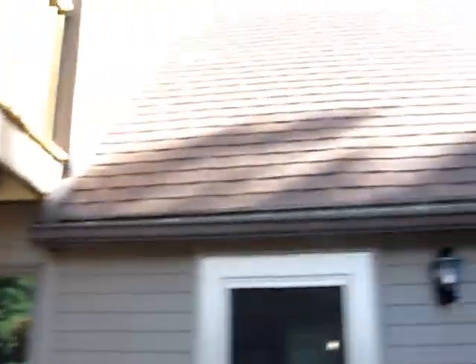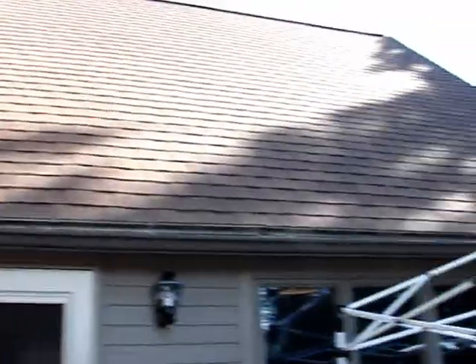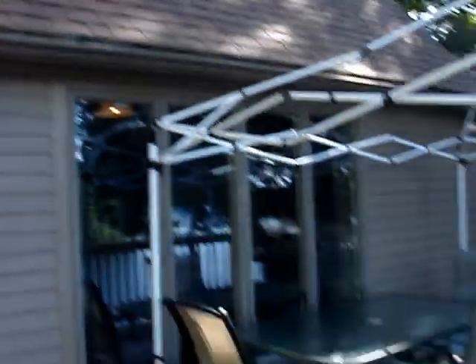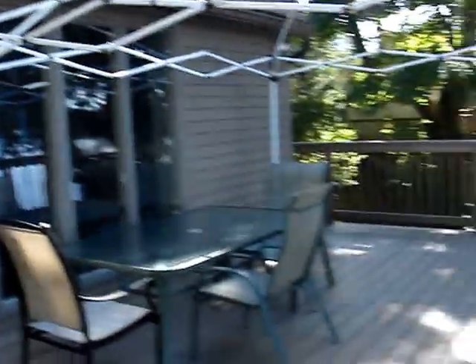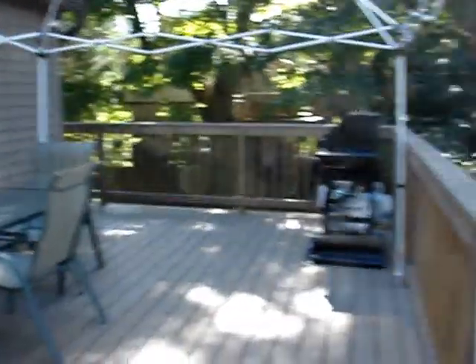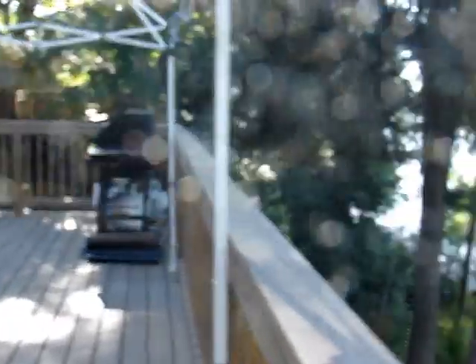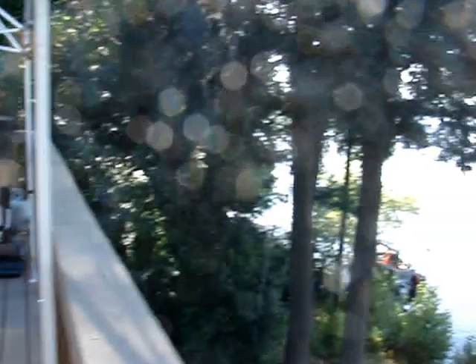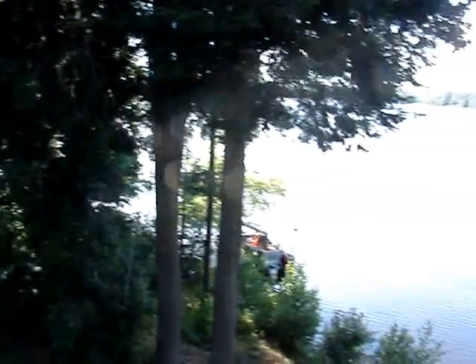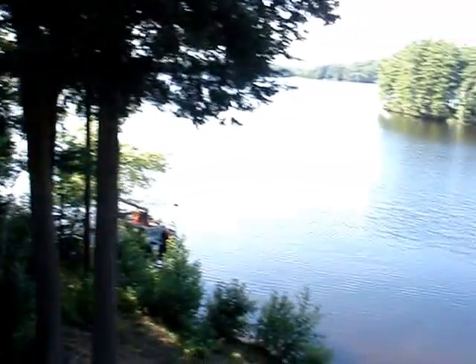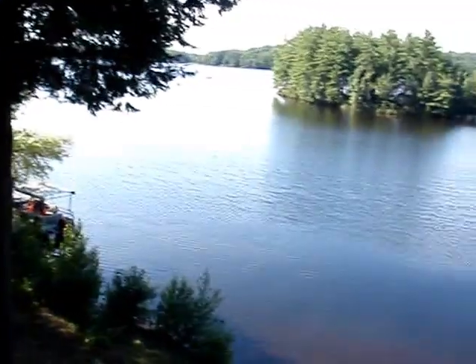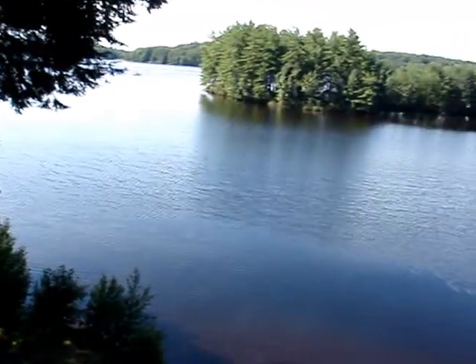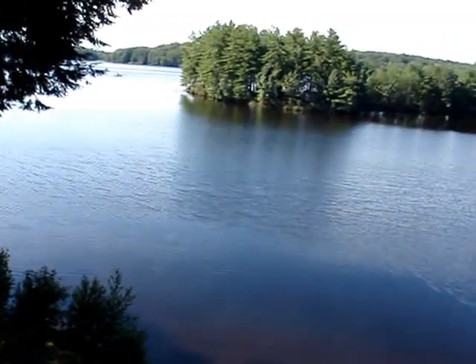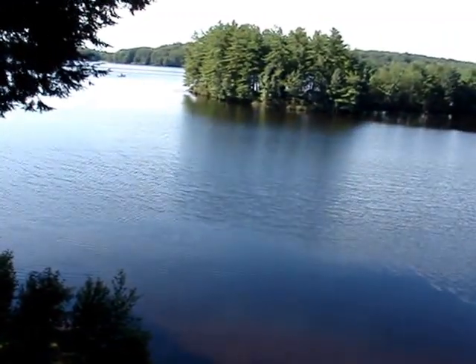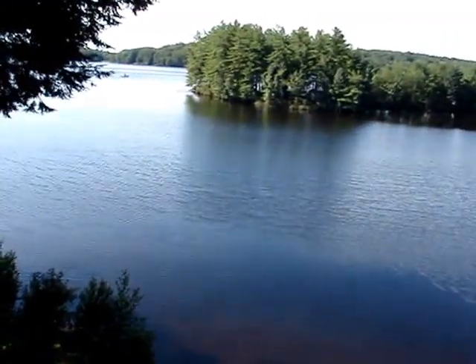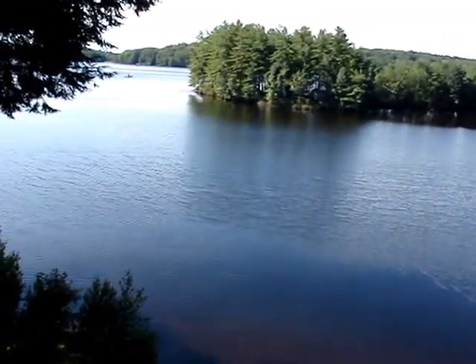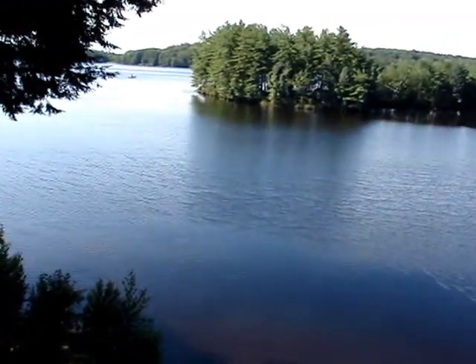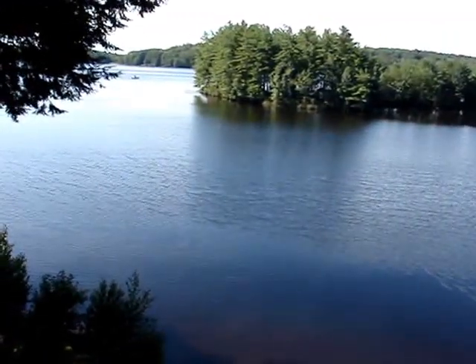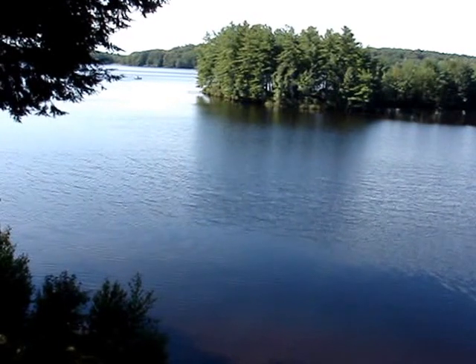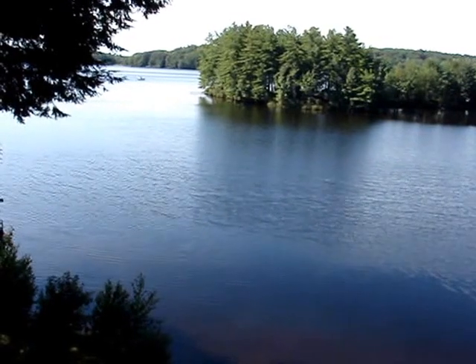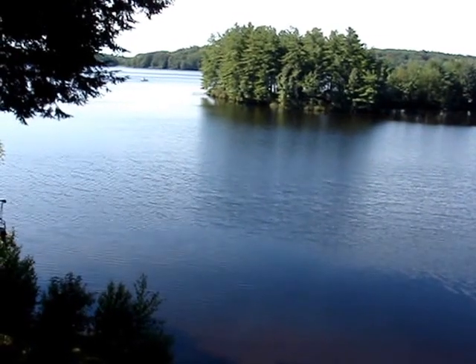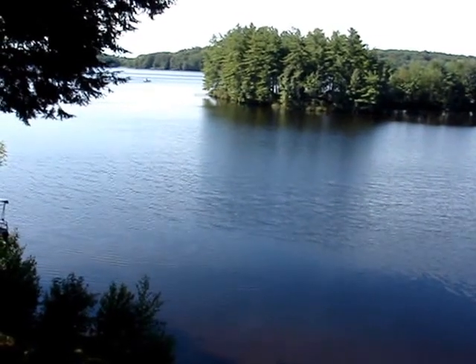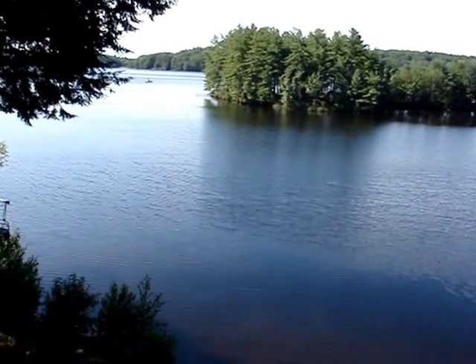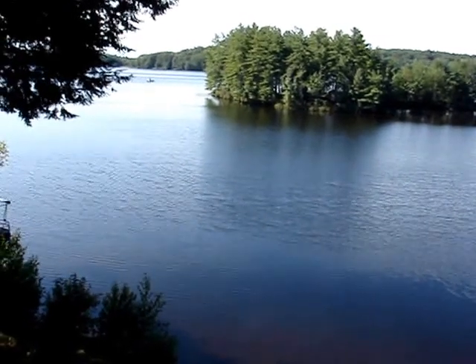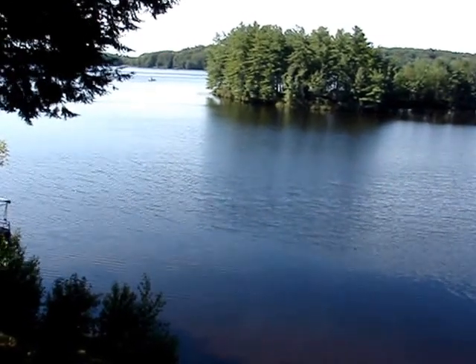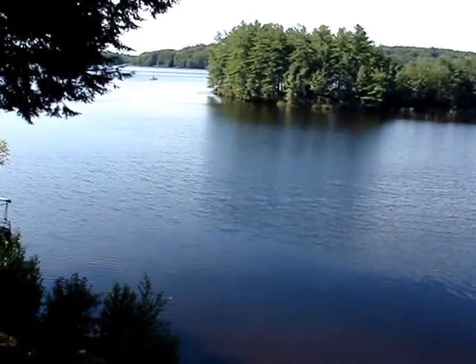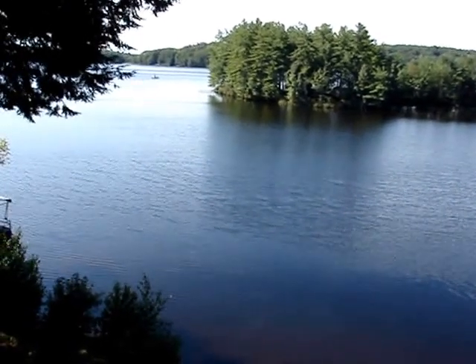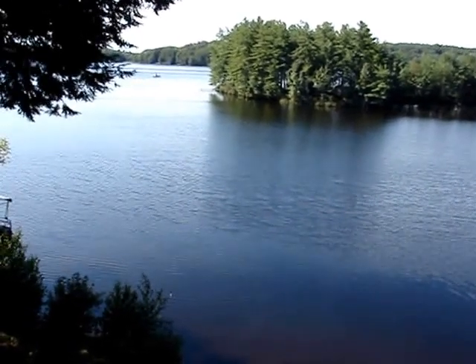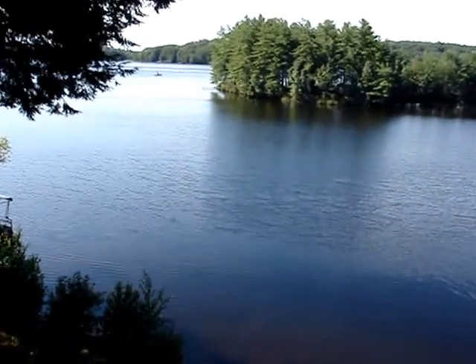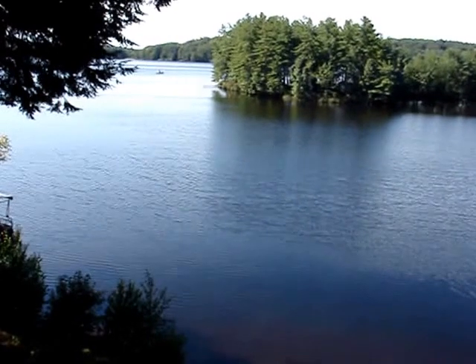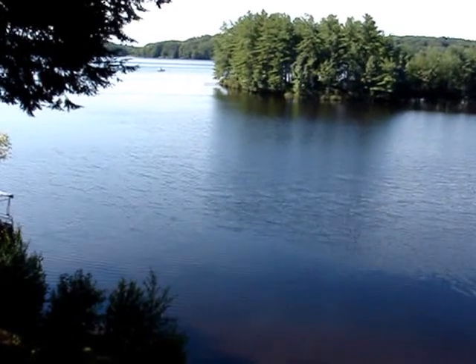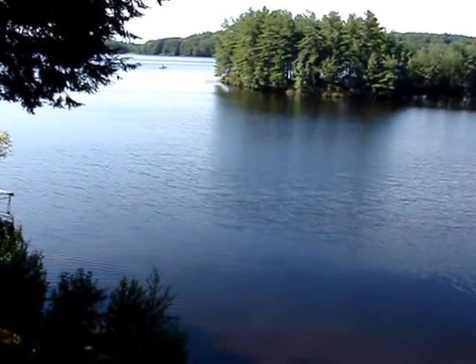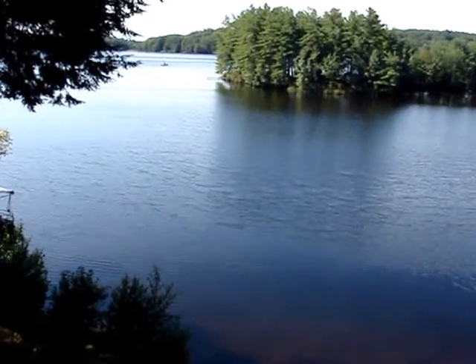For more information and to schedule a showing, please contact Susan Thiebaud at RE-MAX Property Promotions. My number is 978-204-3679. Again, that's 978-204-3679. Thank you.